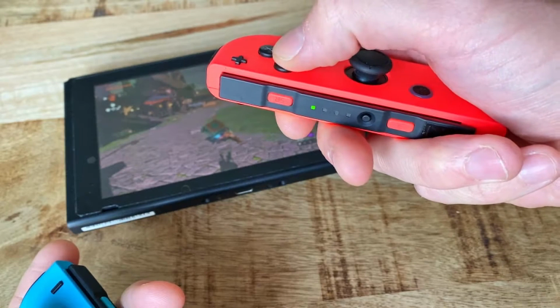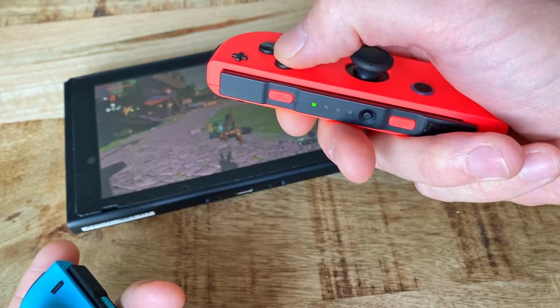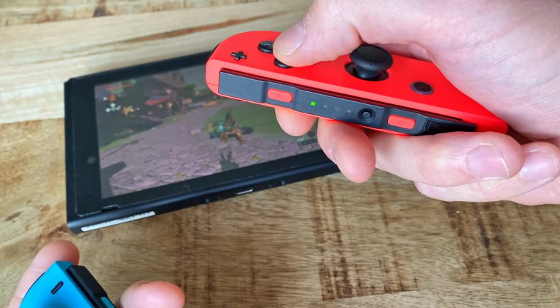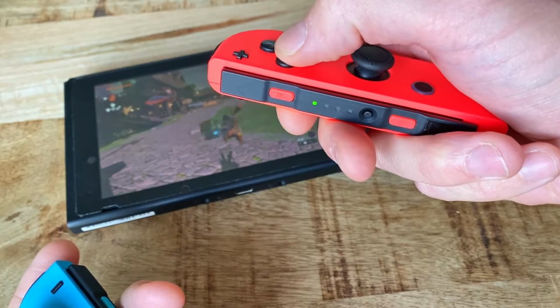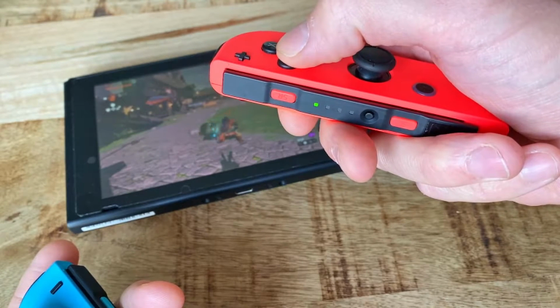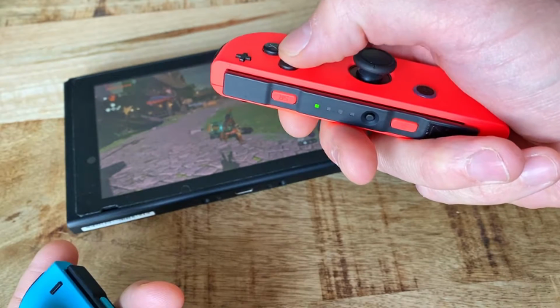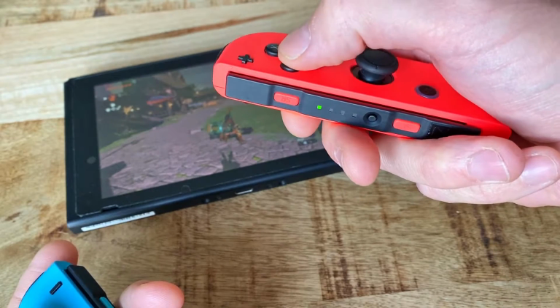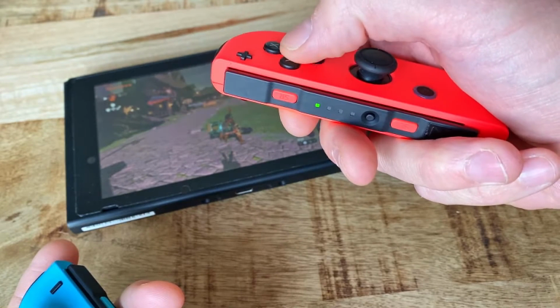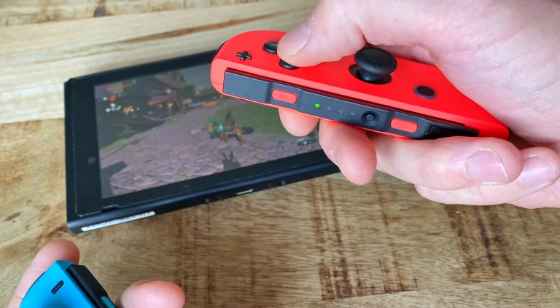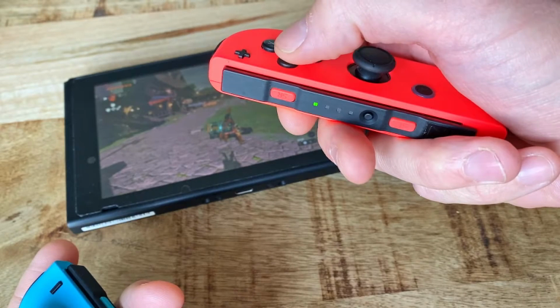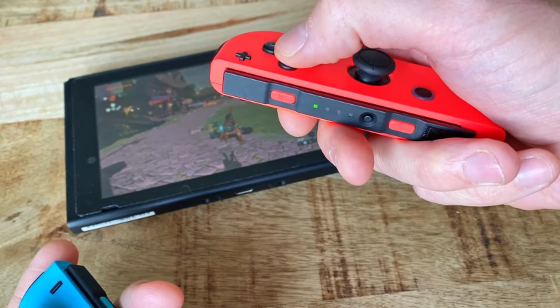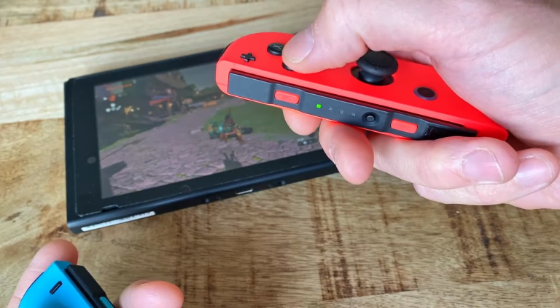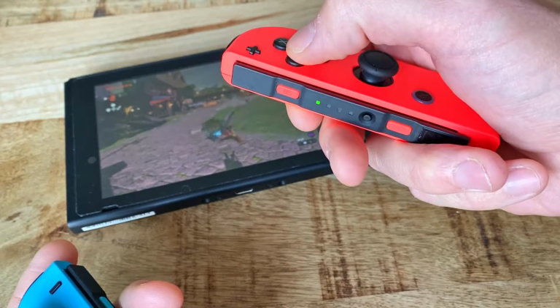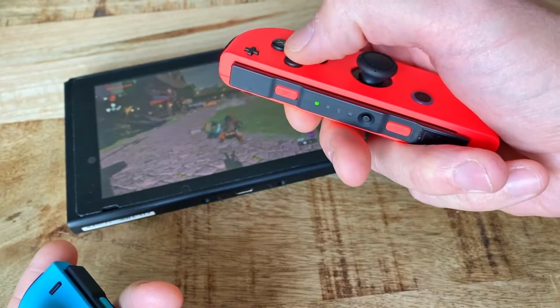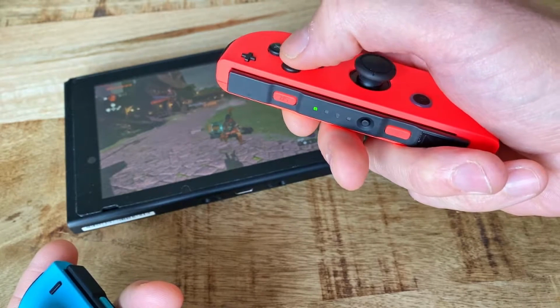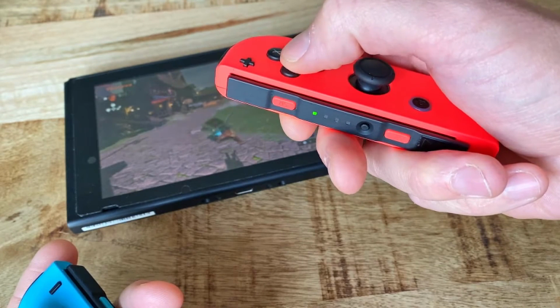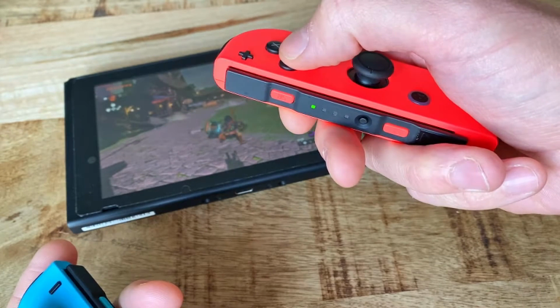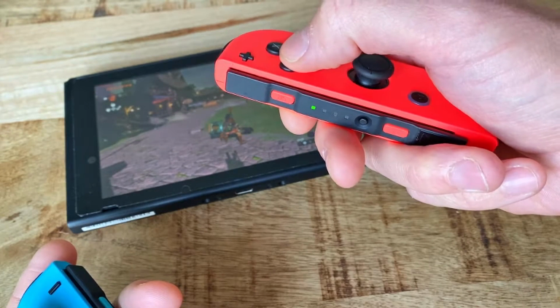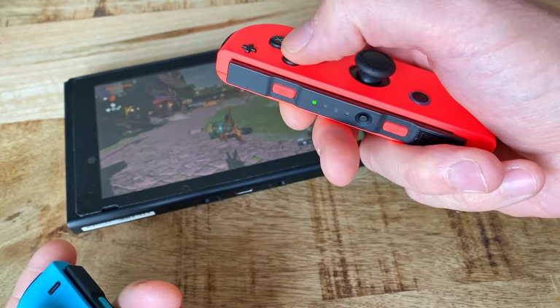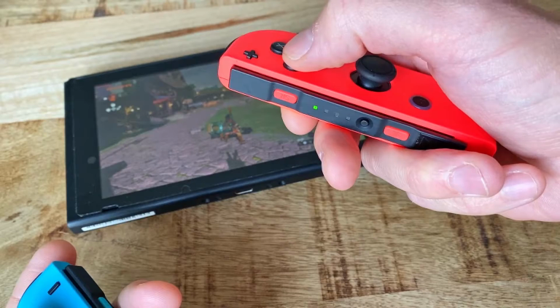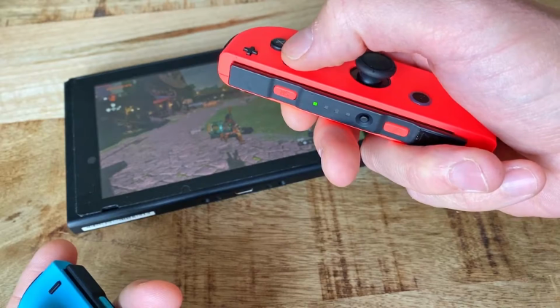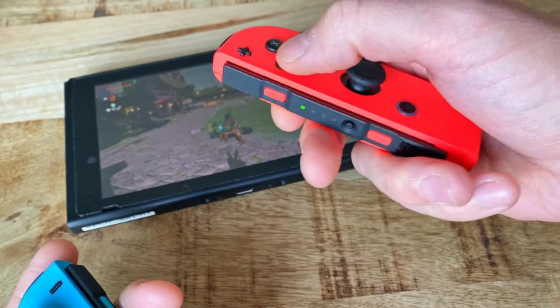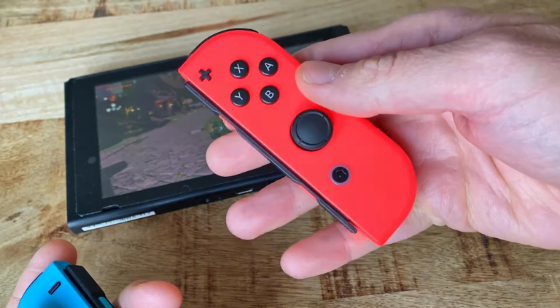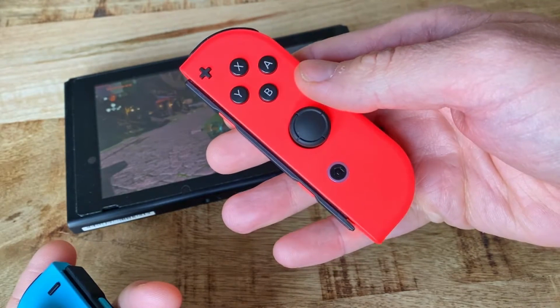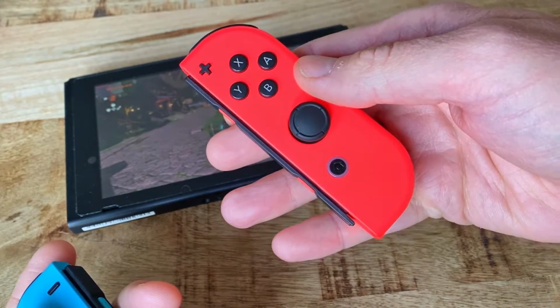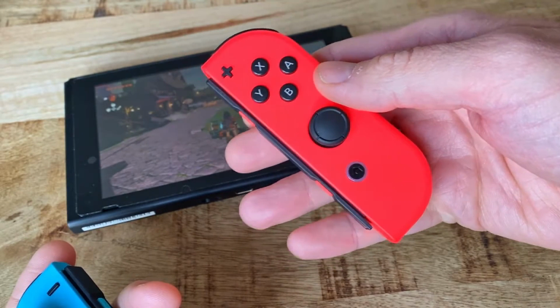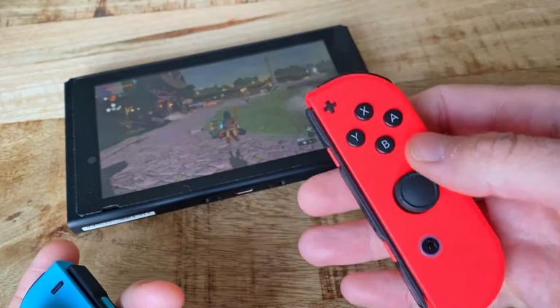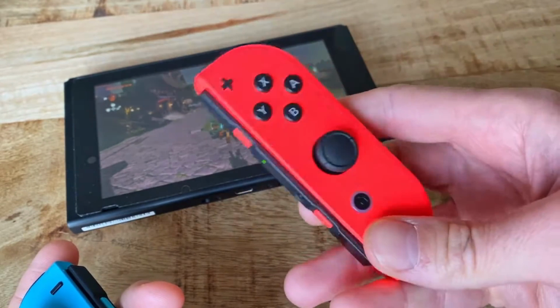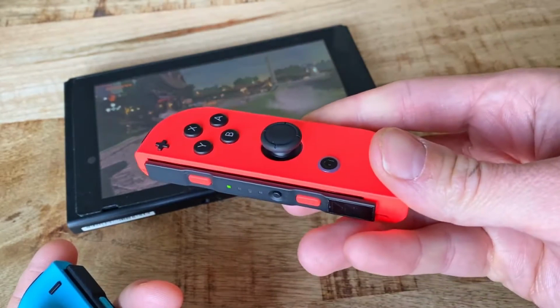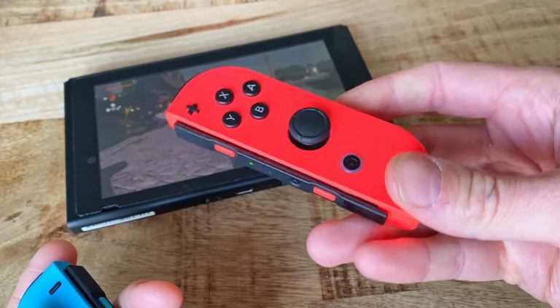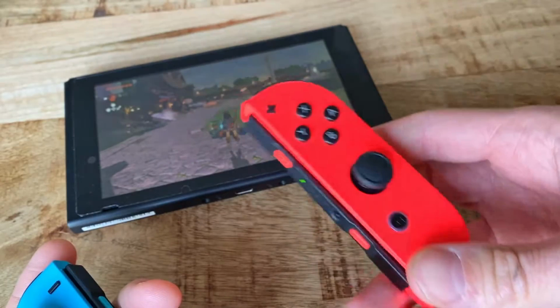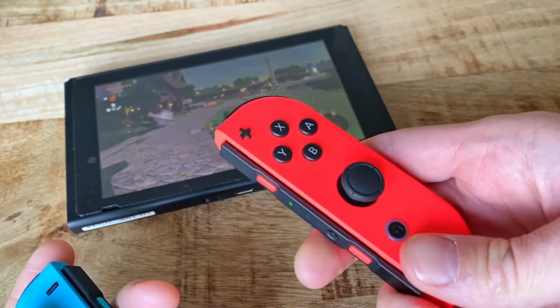Turns out though that this is actually super common and in a lot of cases, but not all, also super easy to fix. Most commonly this behaviour is caused by dust and dirt that has made it to the actual switch underneath the button in the Joy-Con, causing it to respond sluggish.